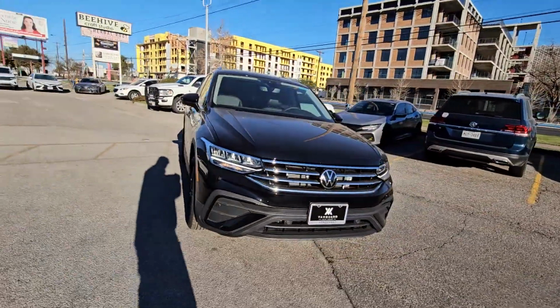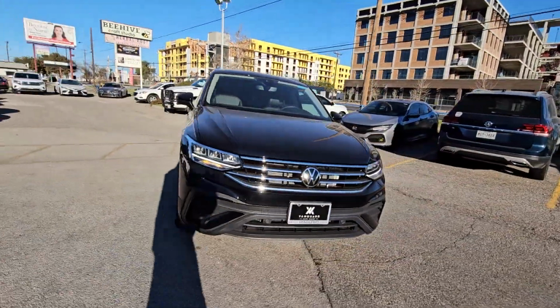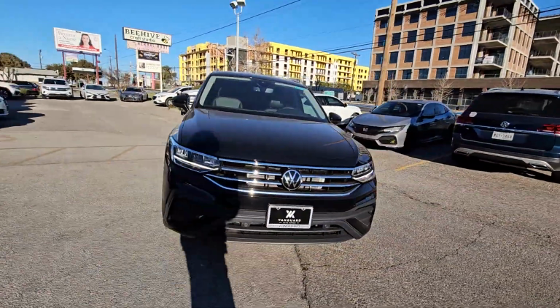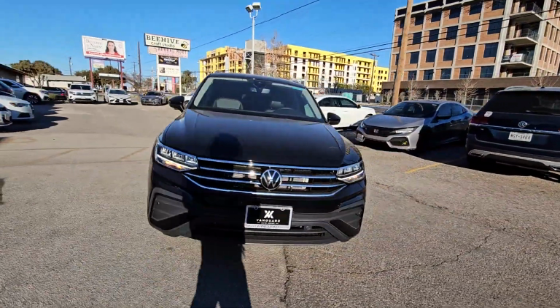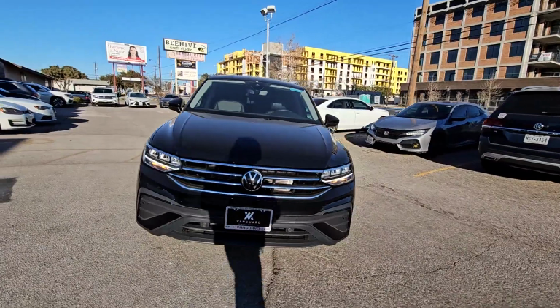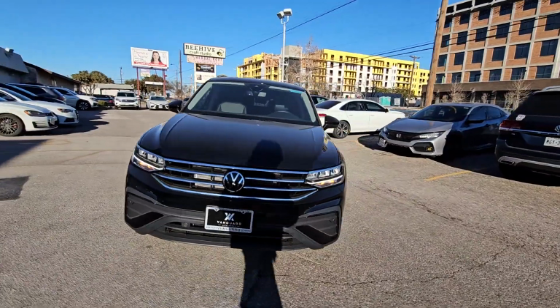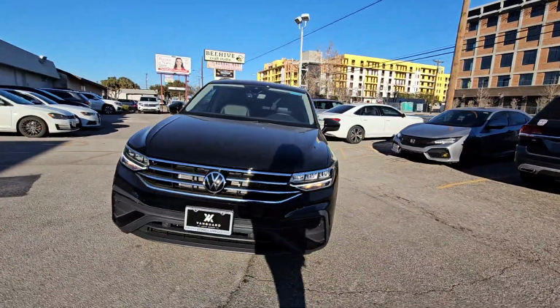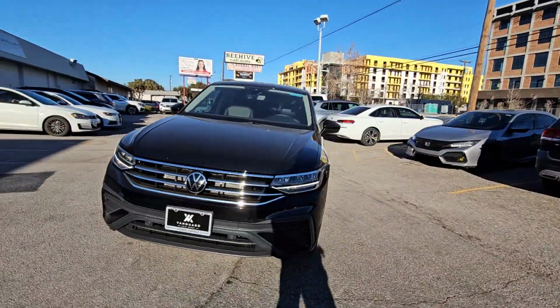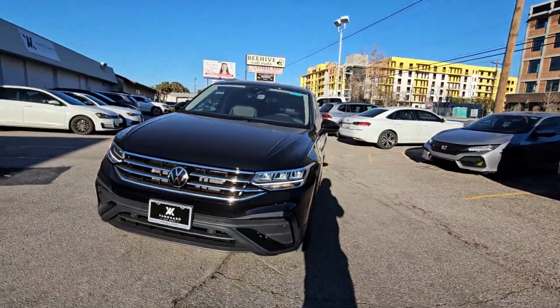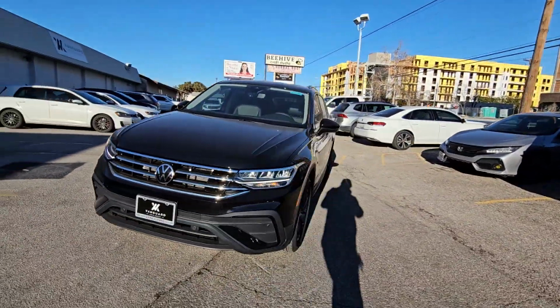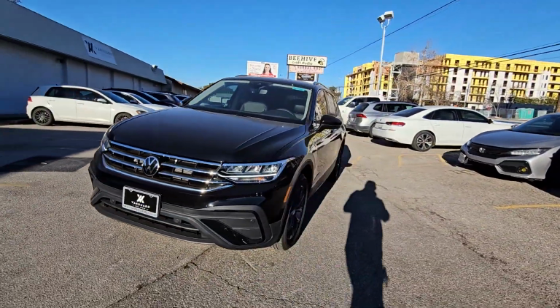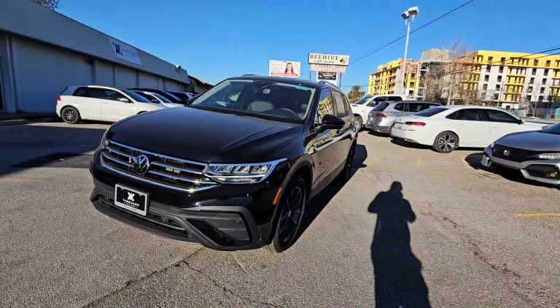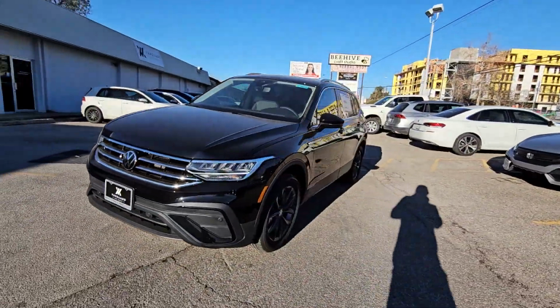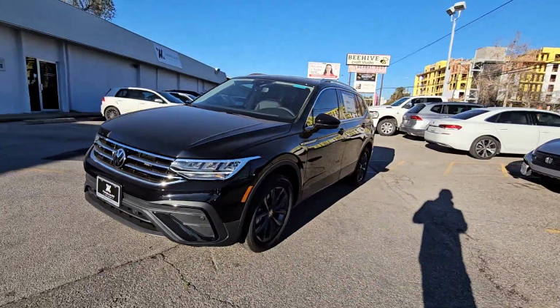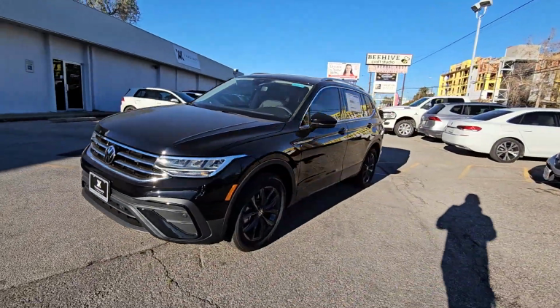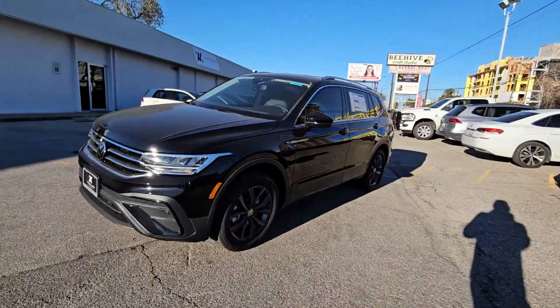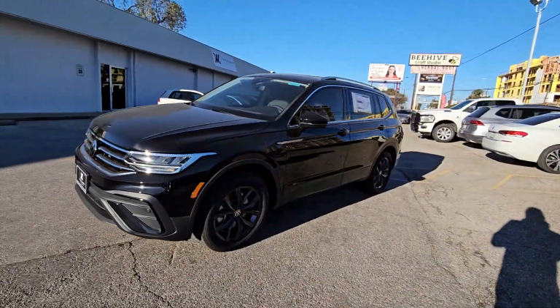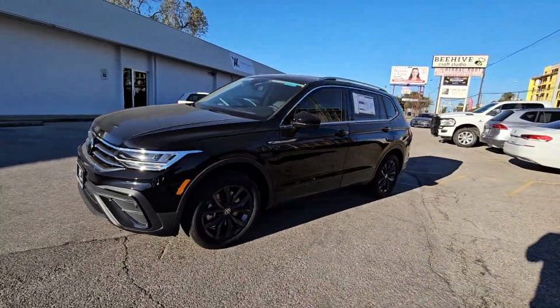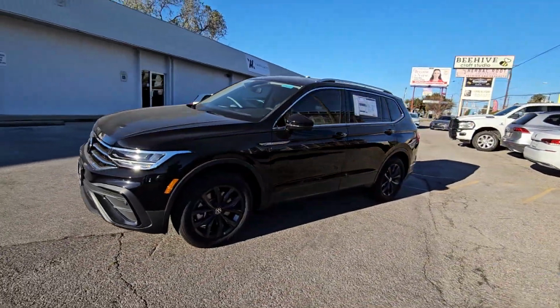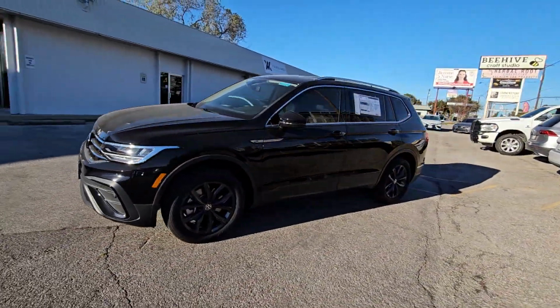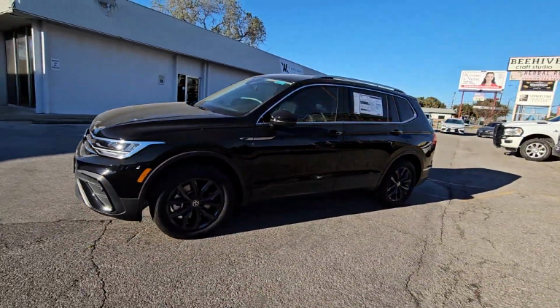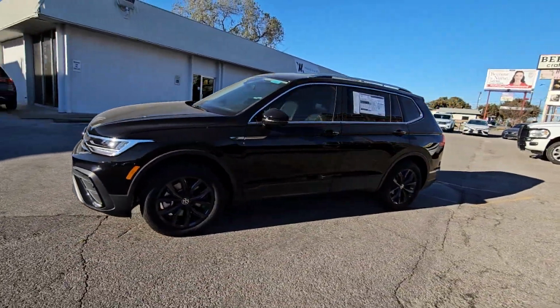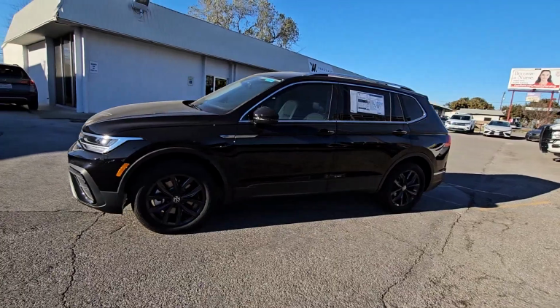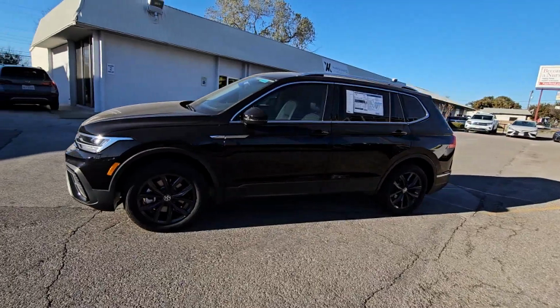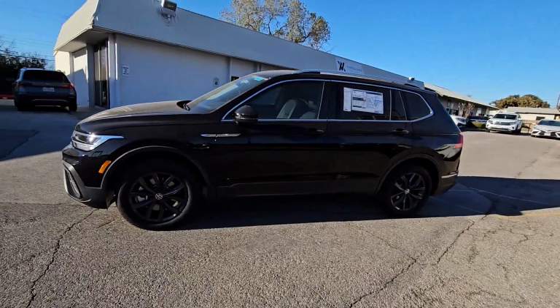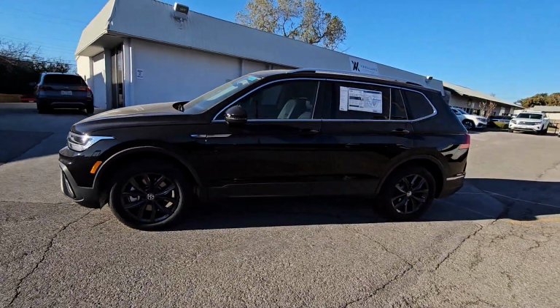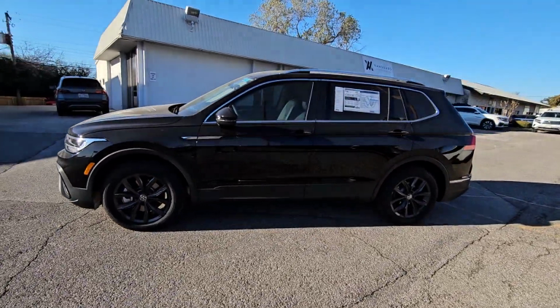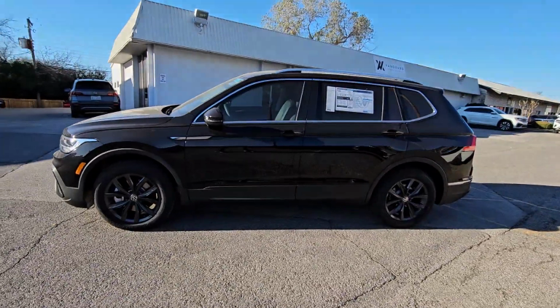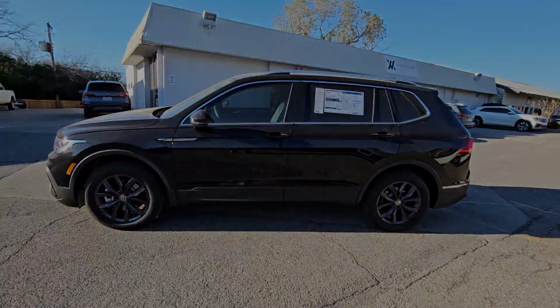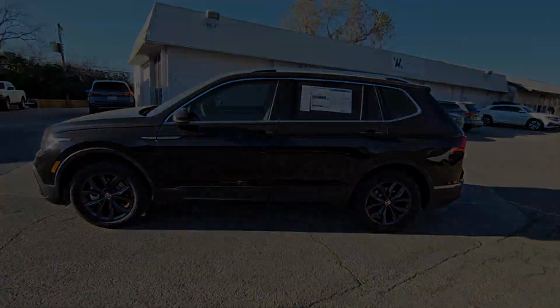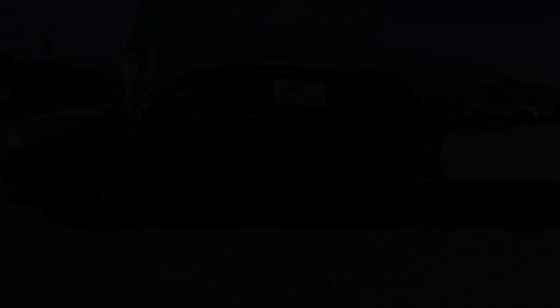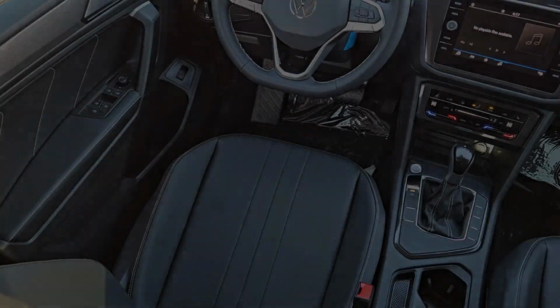These are just some of the great options this vehicle comes with: keyless entry, heated mirrors, power lift gate, backup camera, satellite radio.